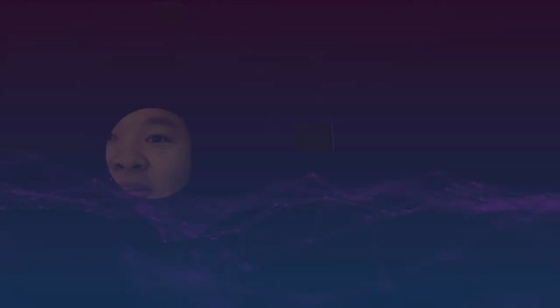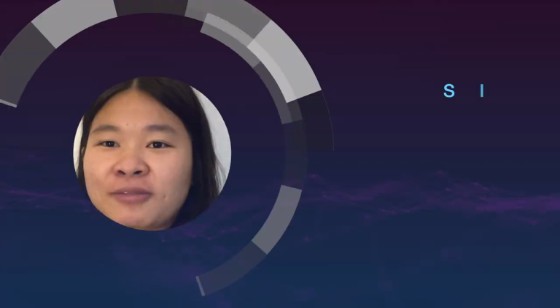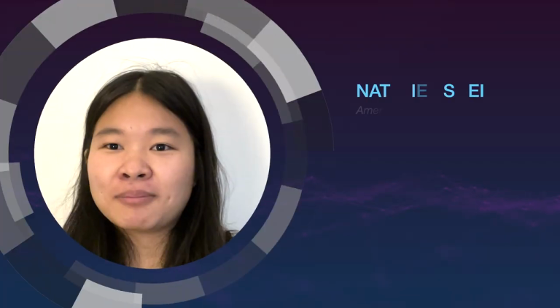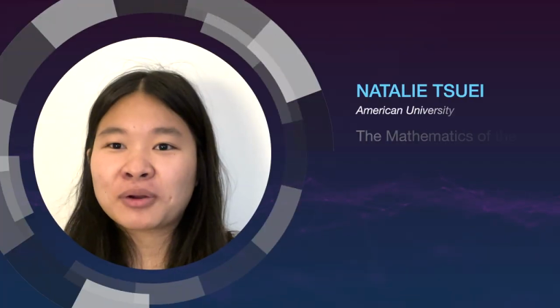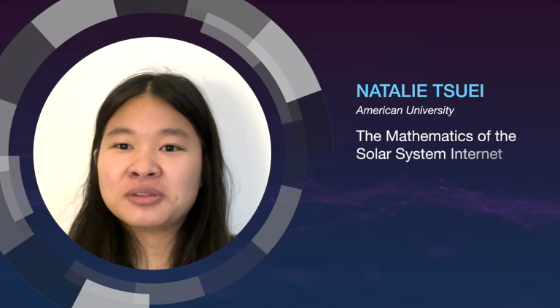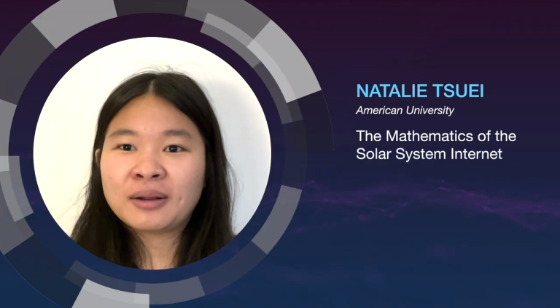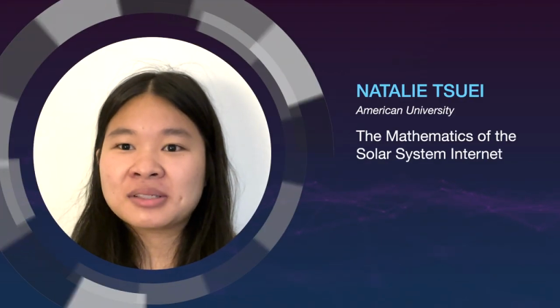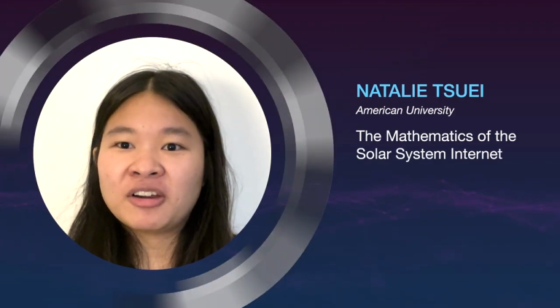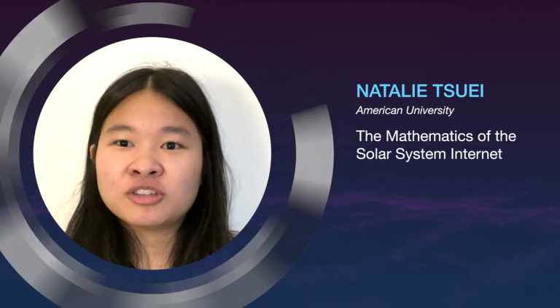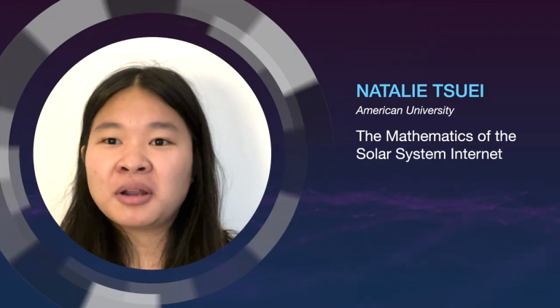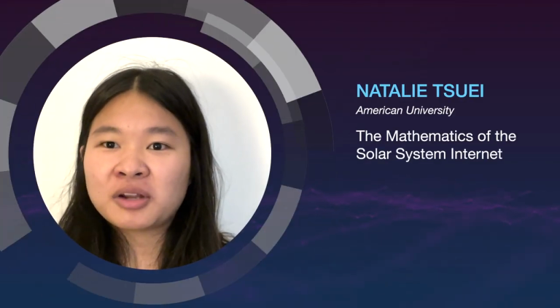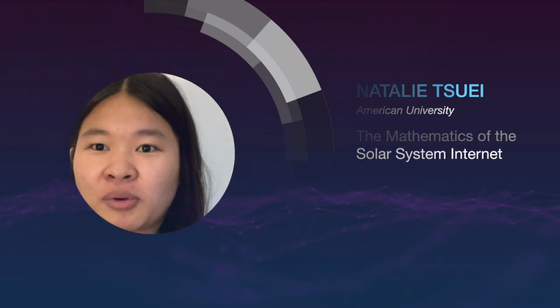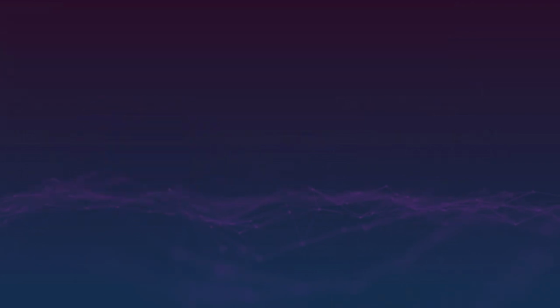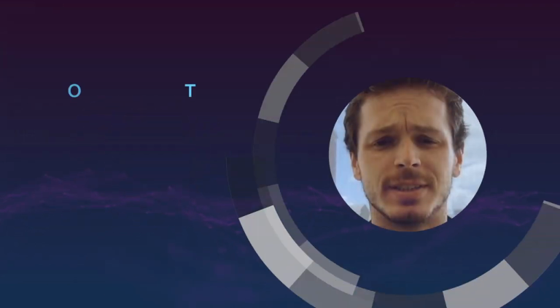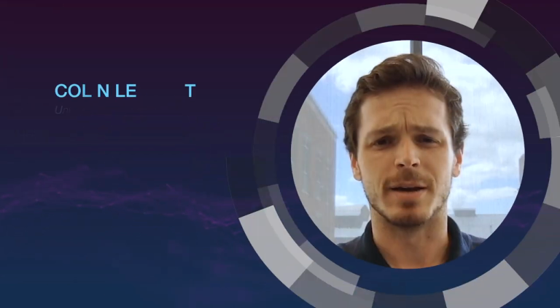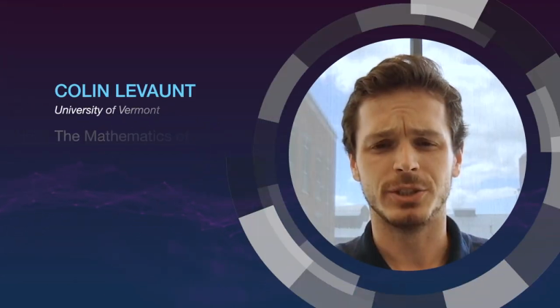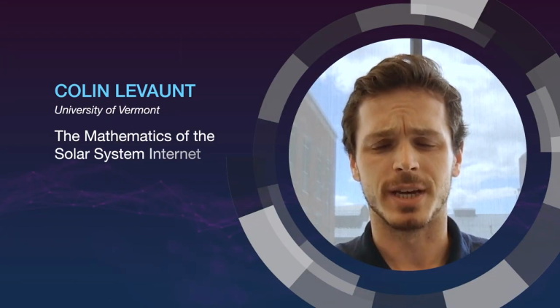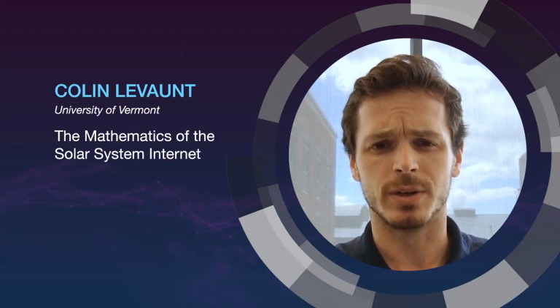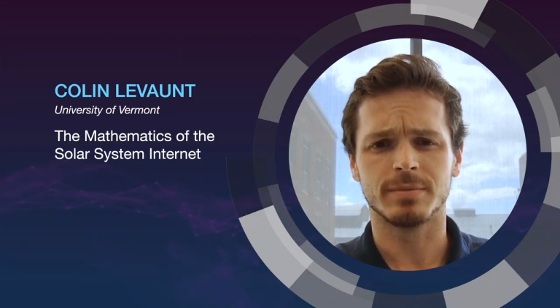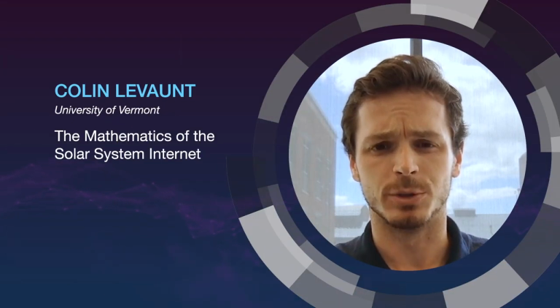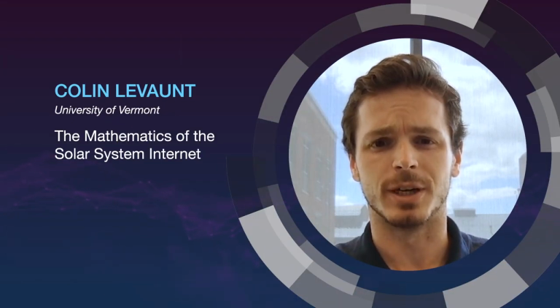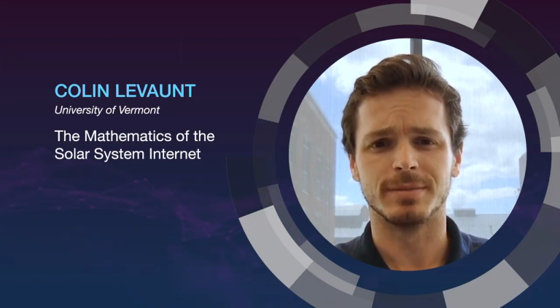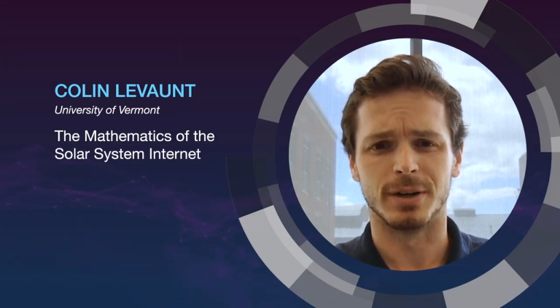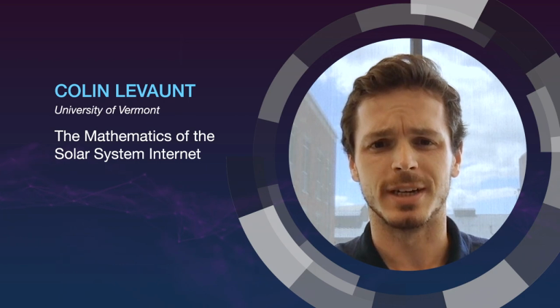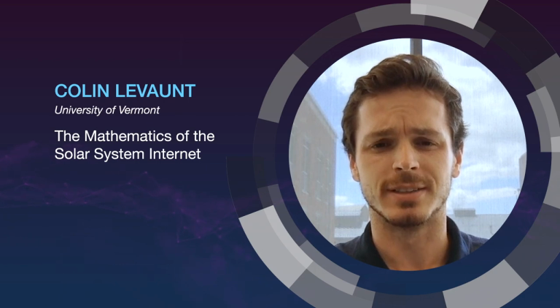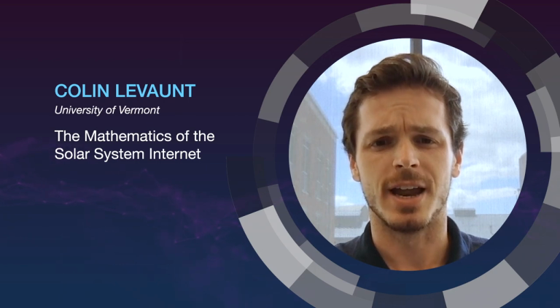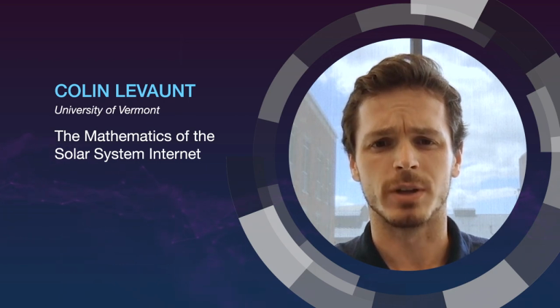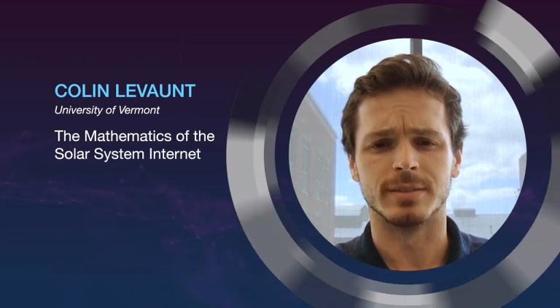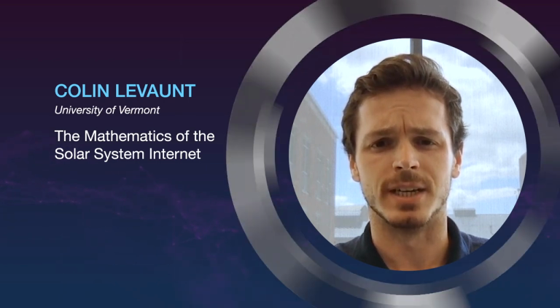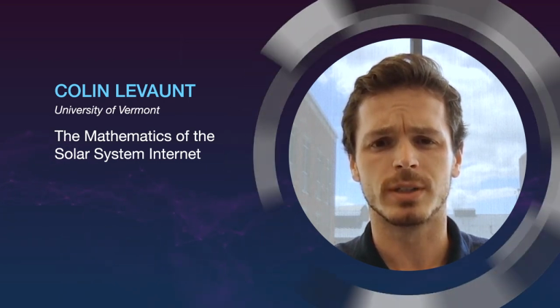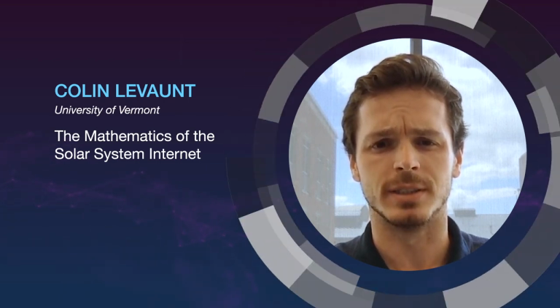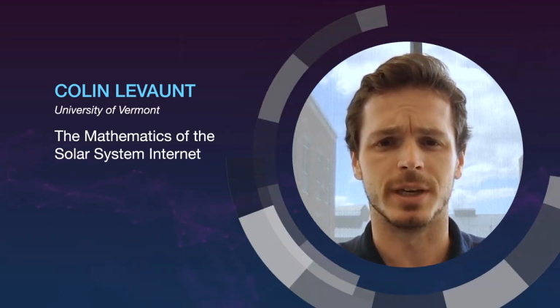We are developing mathematical methods for analyzing time-varying distributed heterogeneous networks, investigating applications of category theory, algebraic geometry, functional analysis, and network theory to networked space communications.